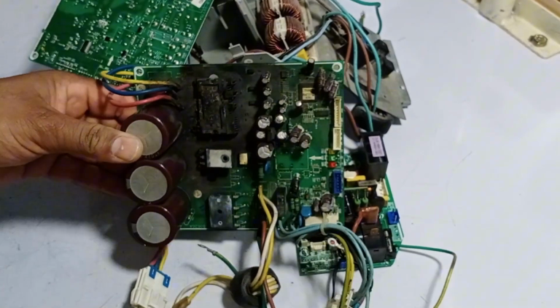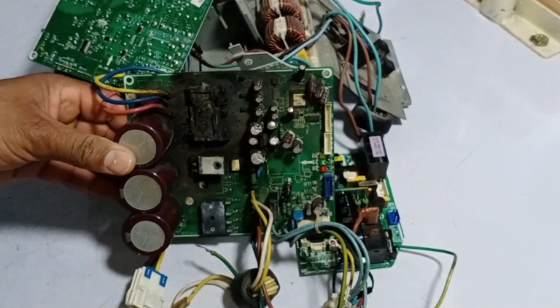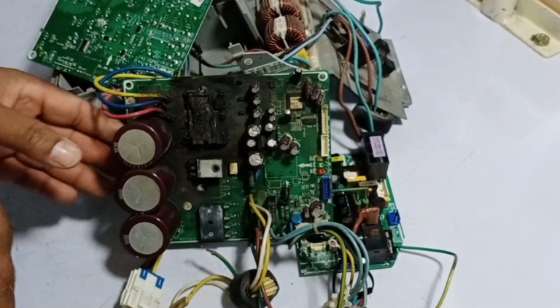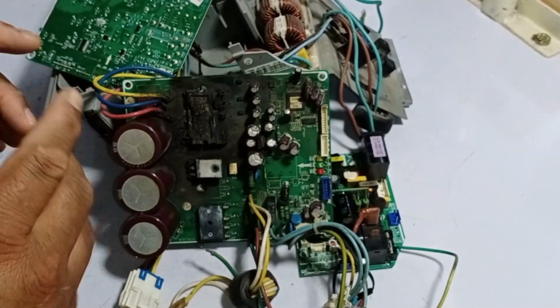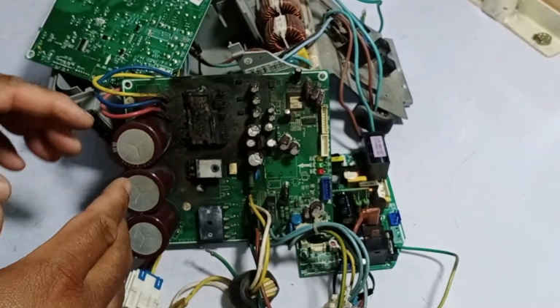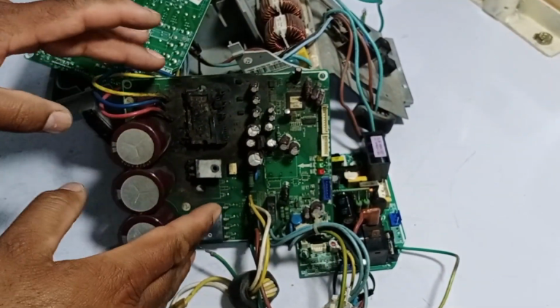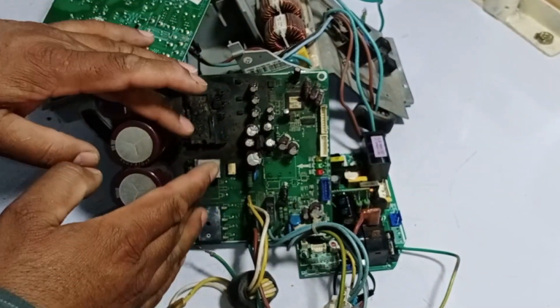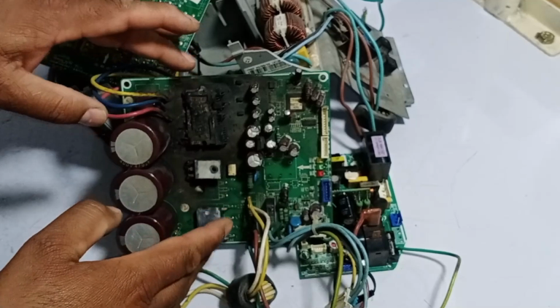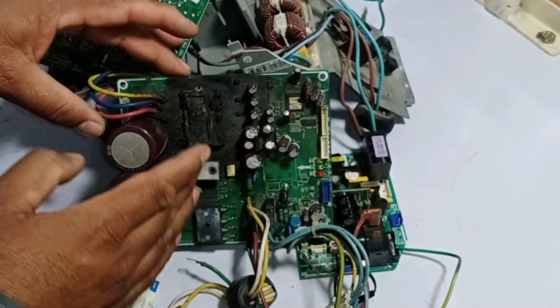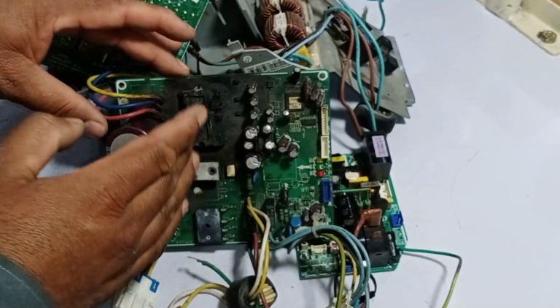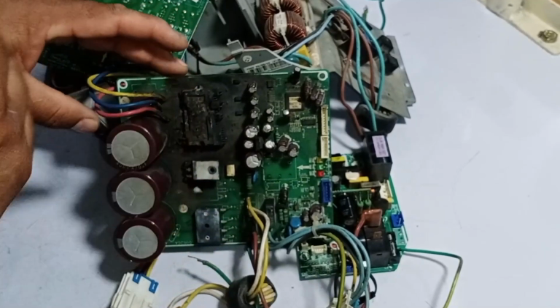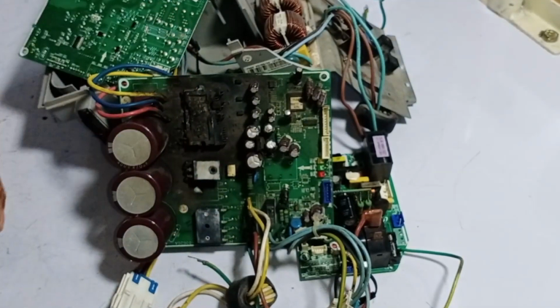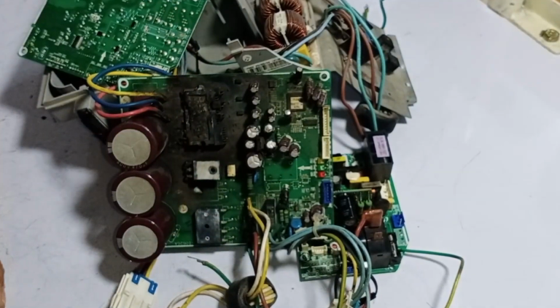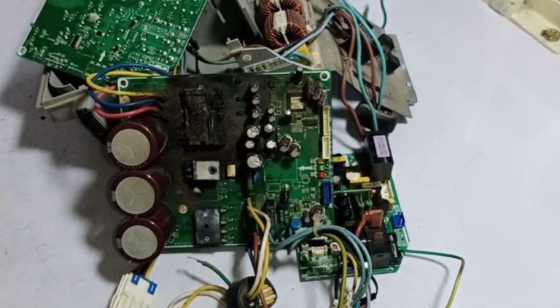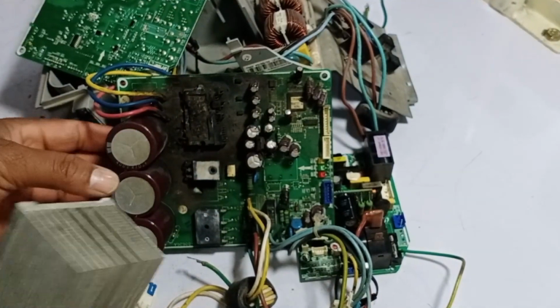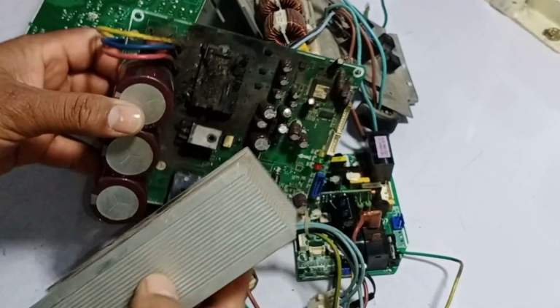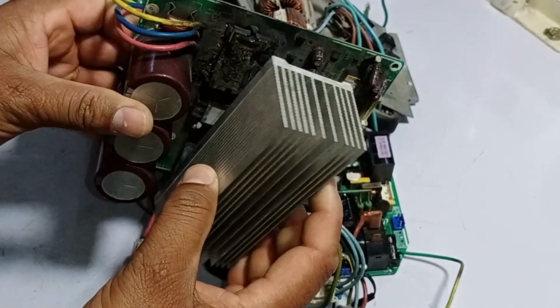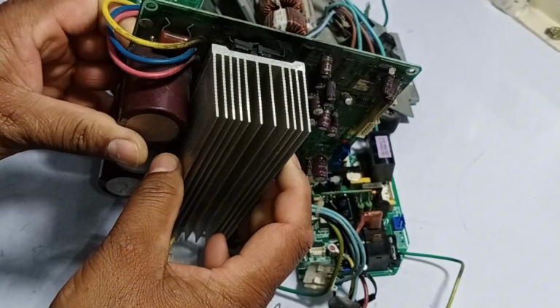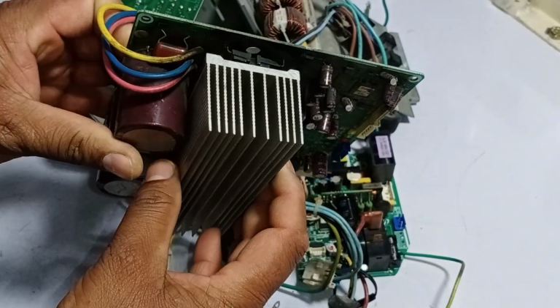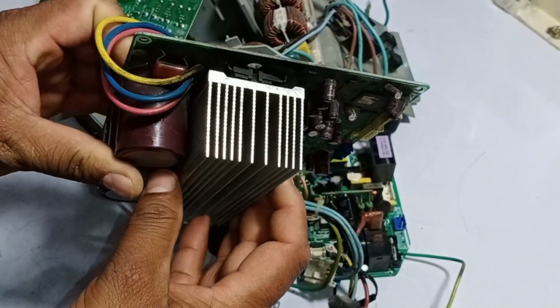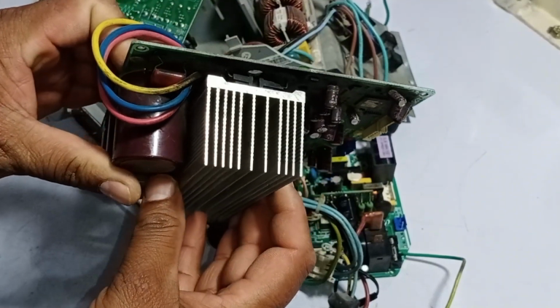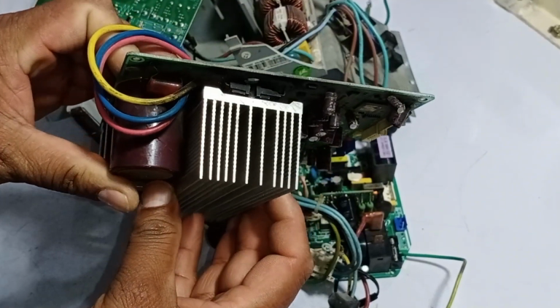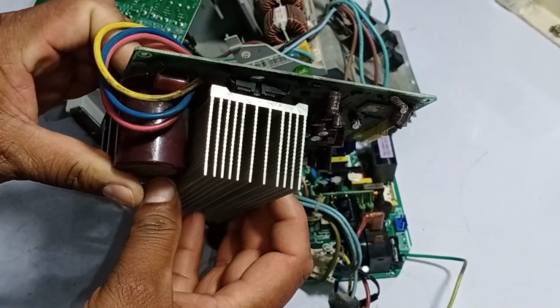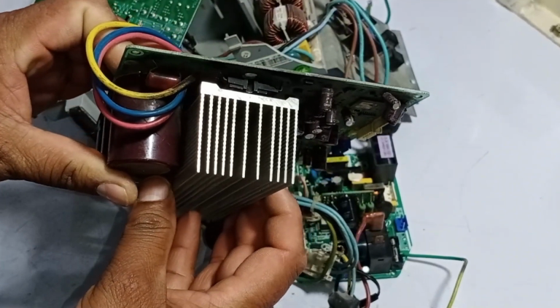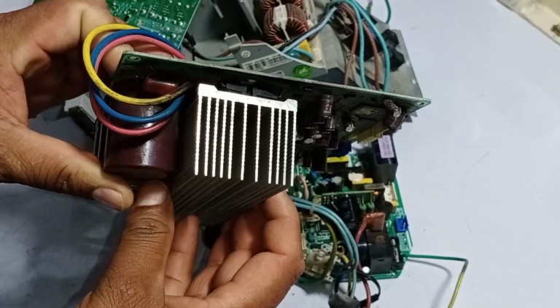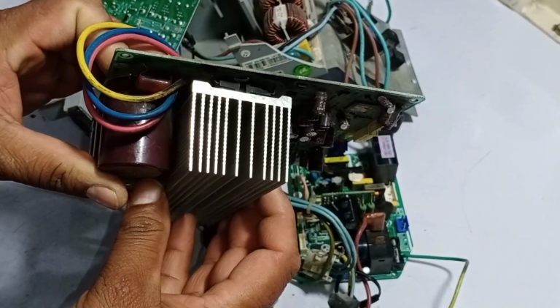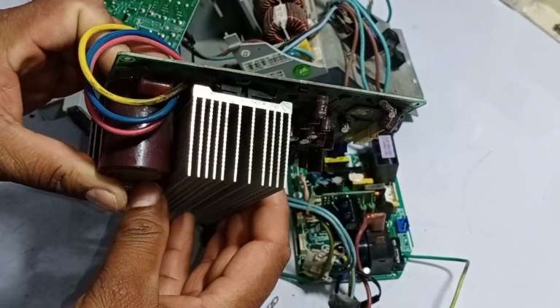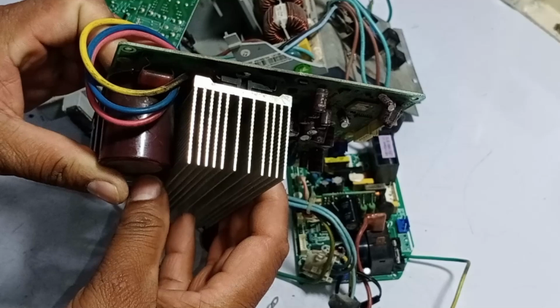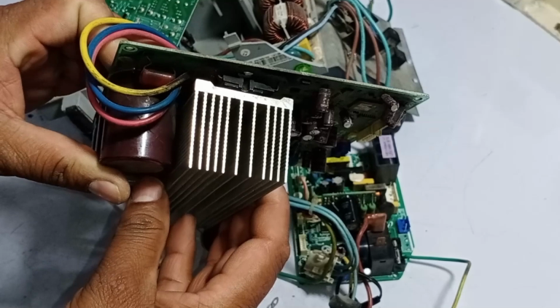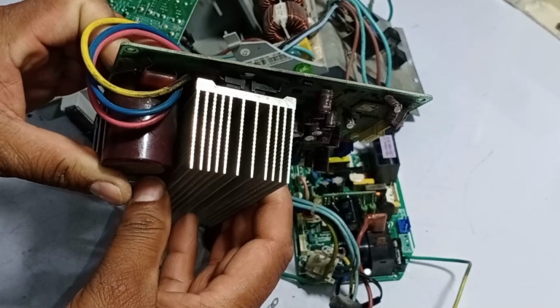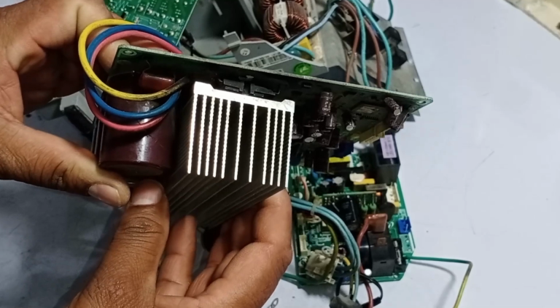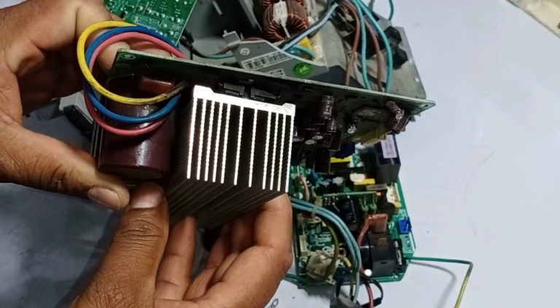To prevent such issues and ensure the system operates safely, a switching relay is used on the PCB to isolate and control the high-power components like the compressor and fan motor, protecting both the circuit board and the overall system from potential damage.